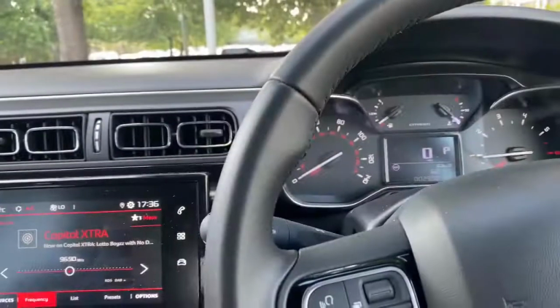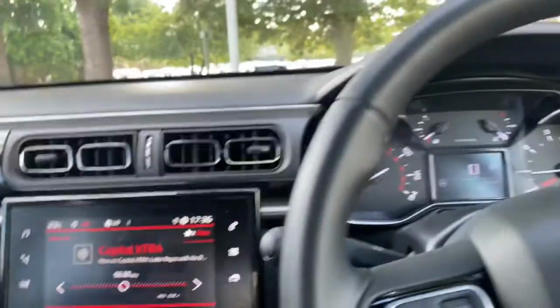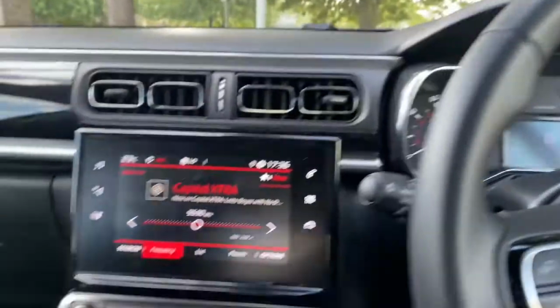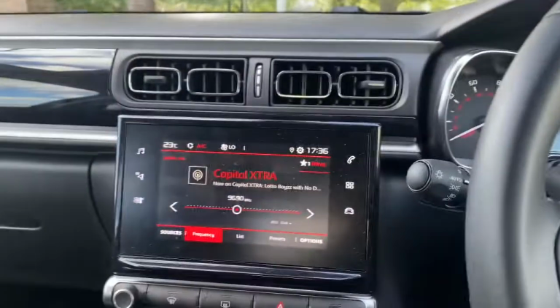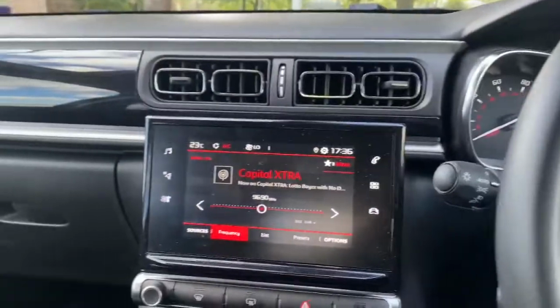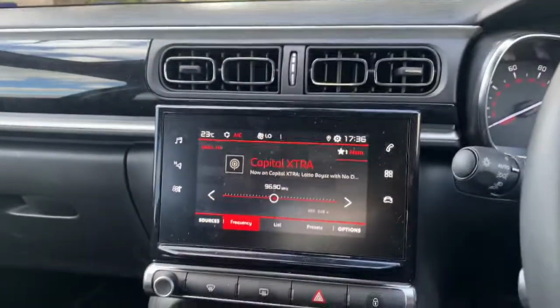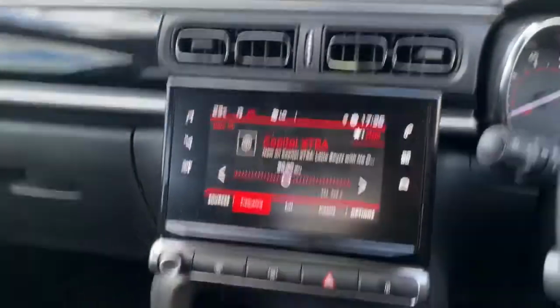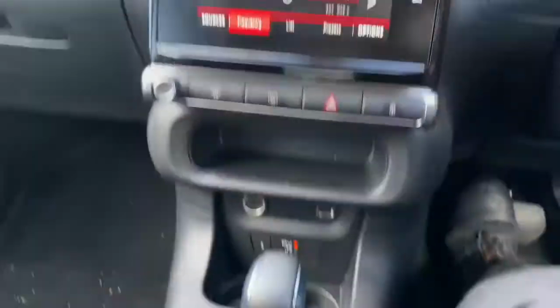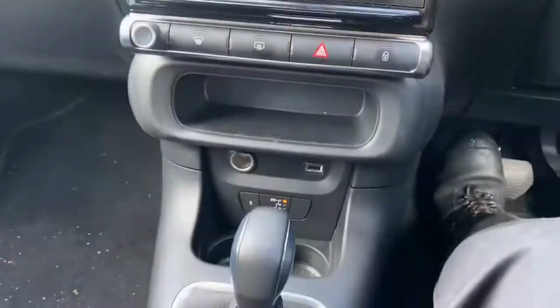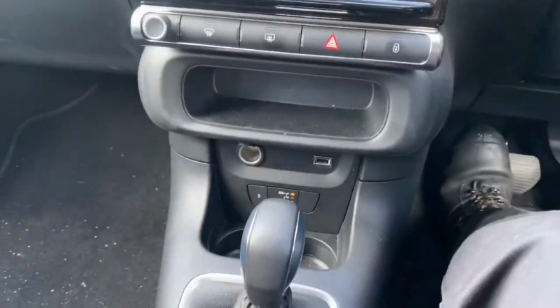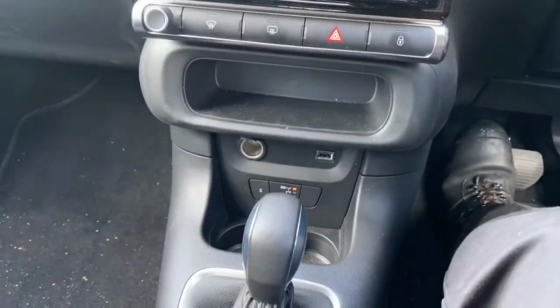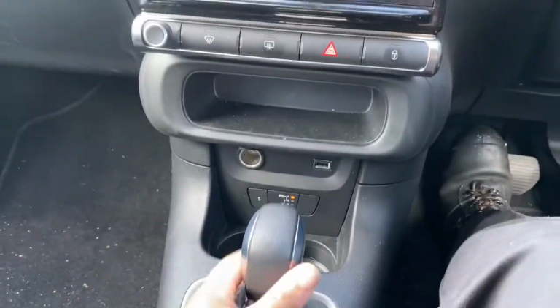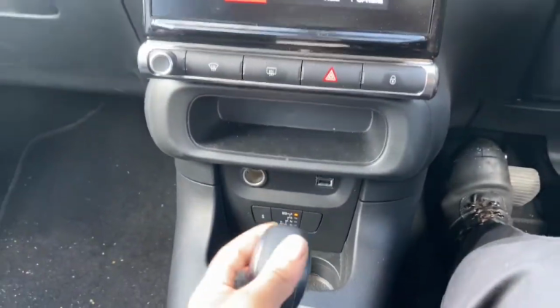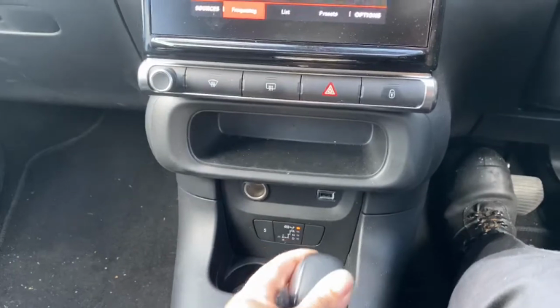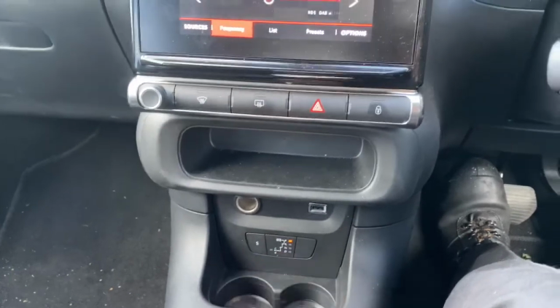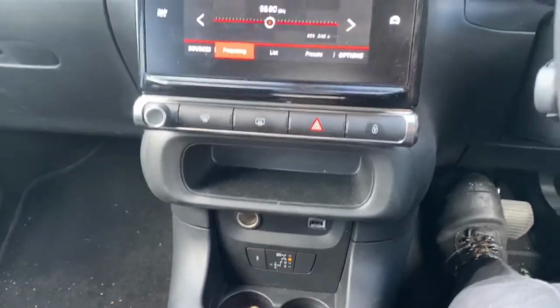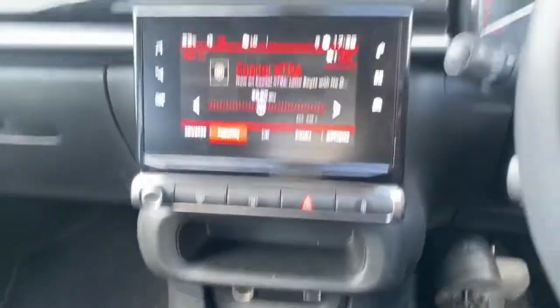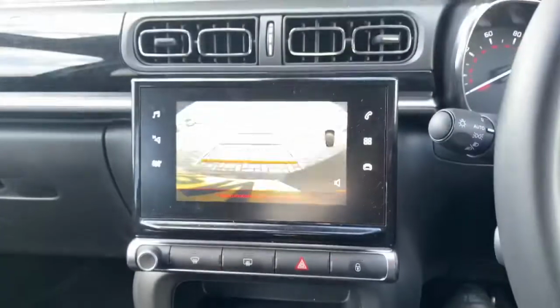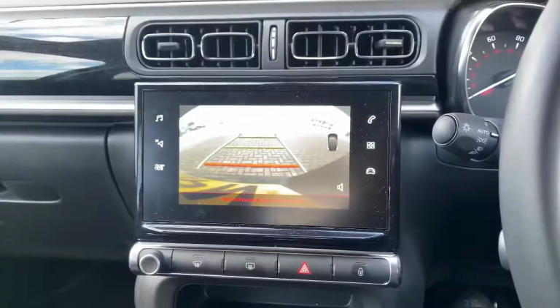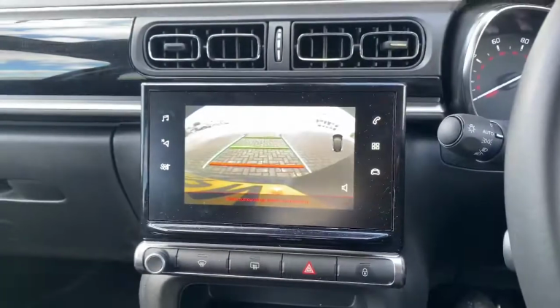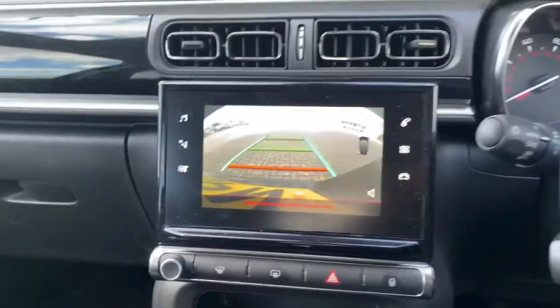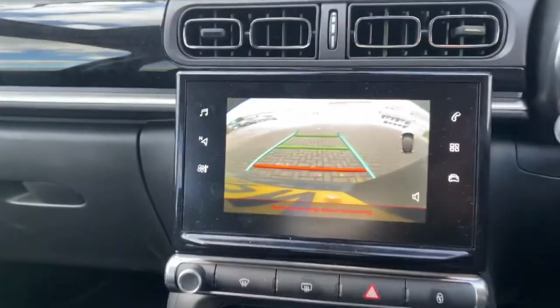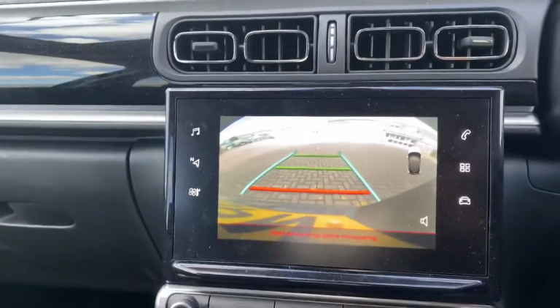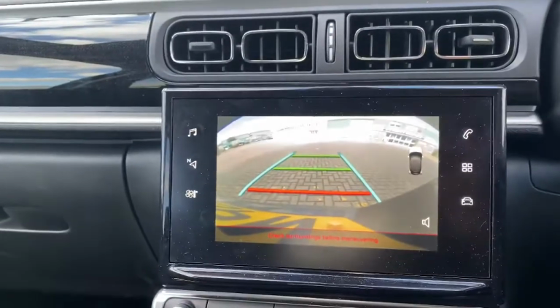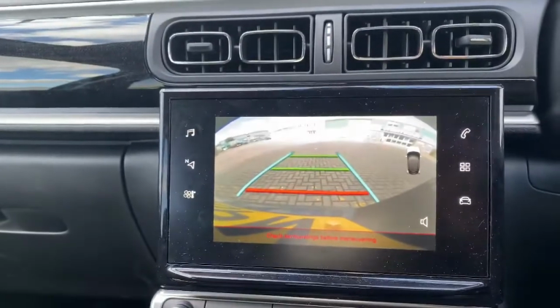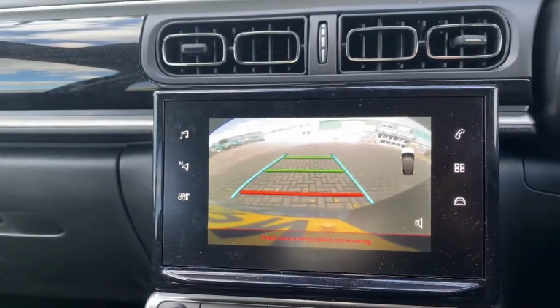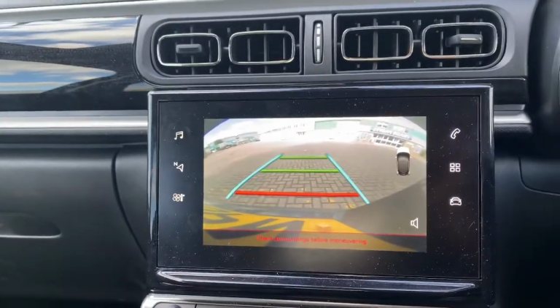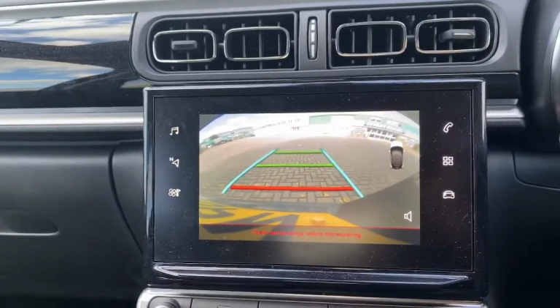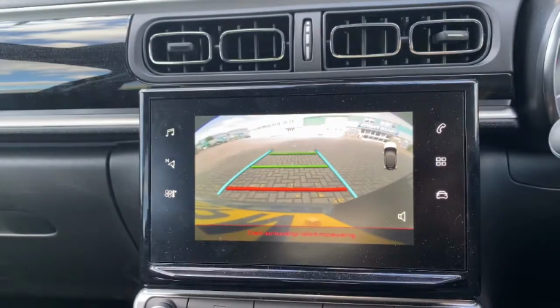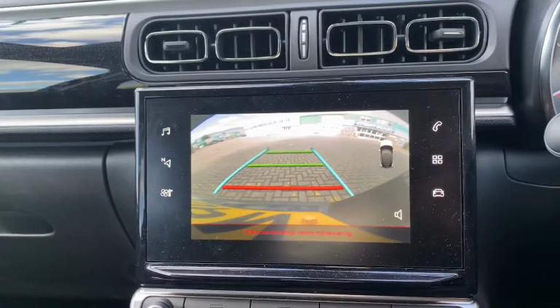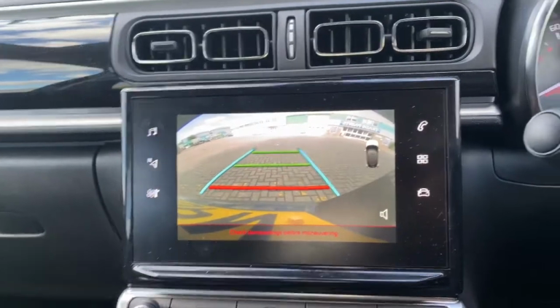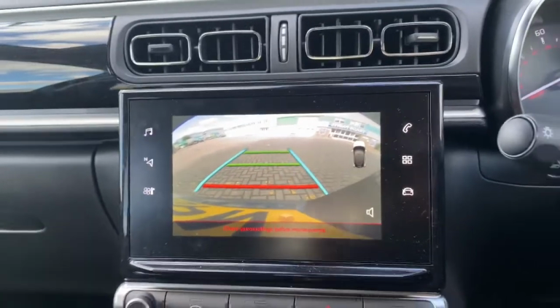It also comes with a reversing camera standard. As you can see when you put it in reverse, it shows what's behind you — a lovely little feature.